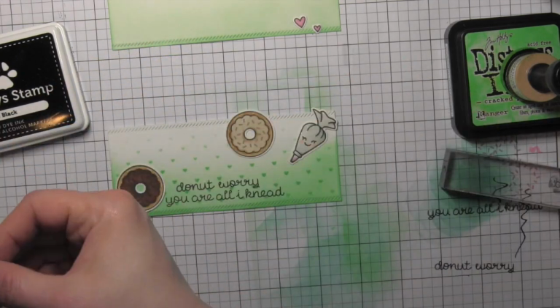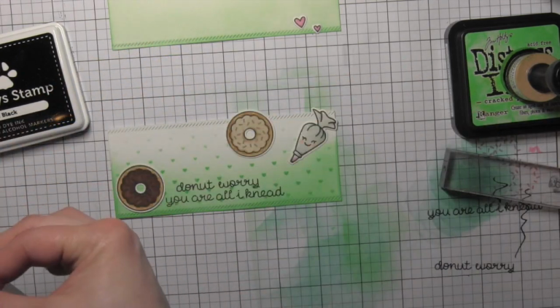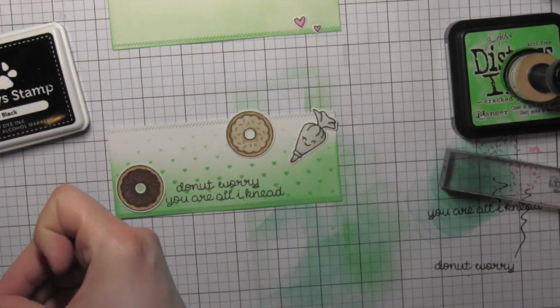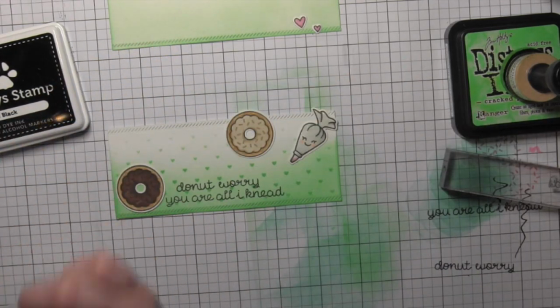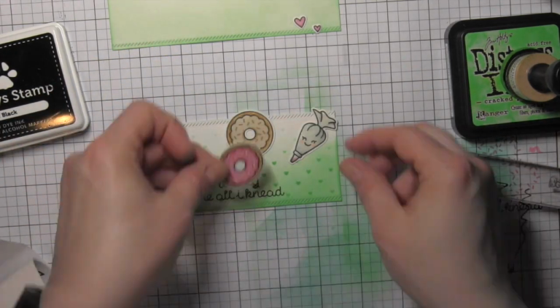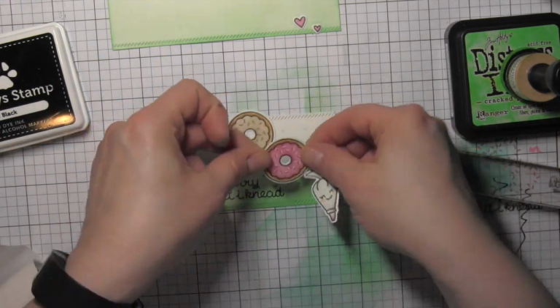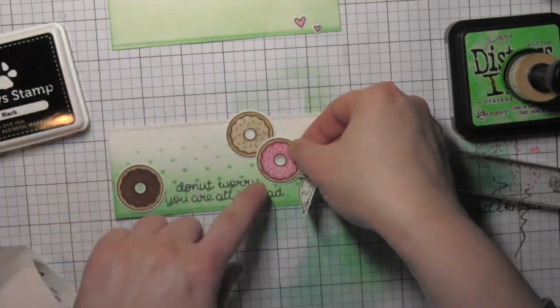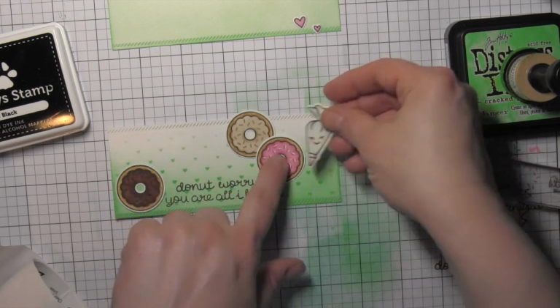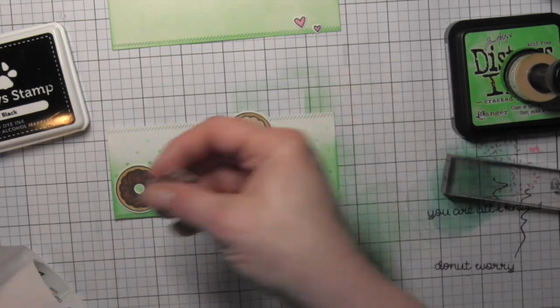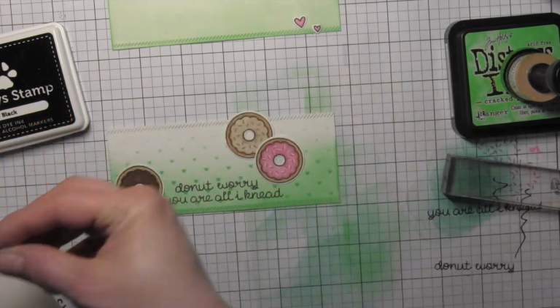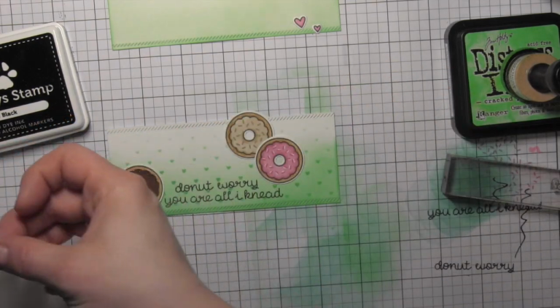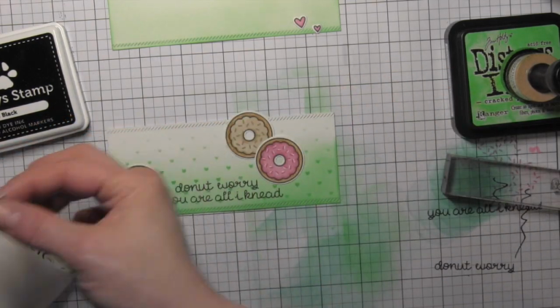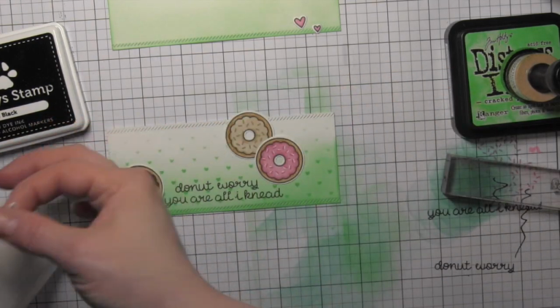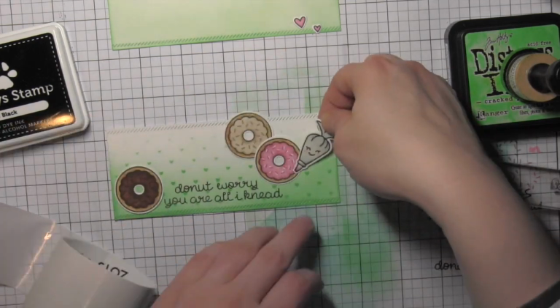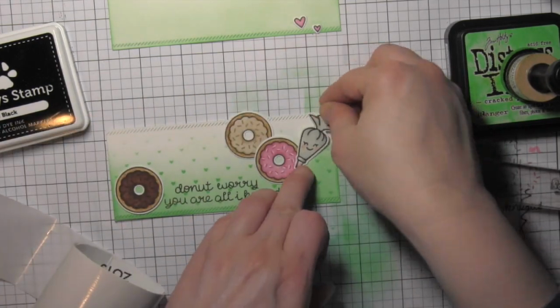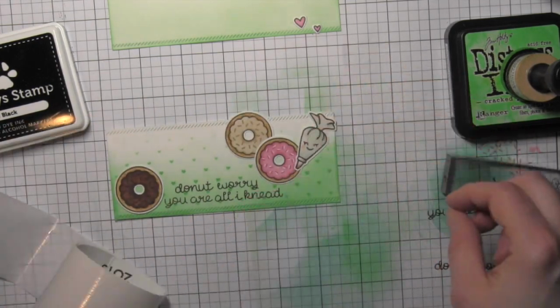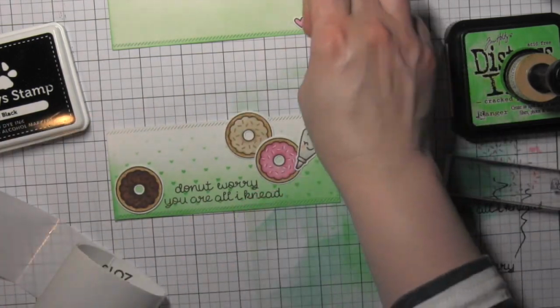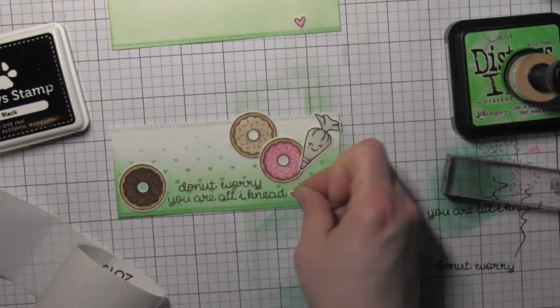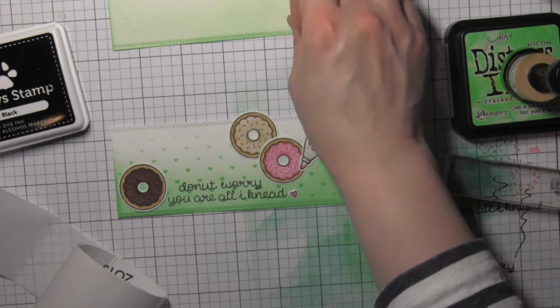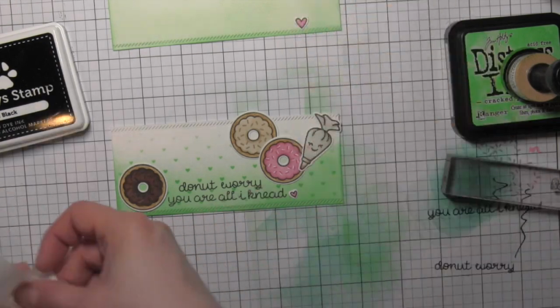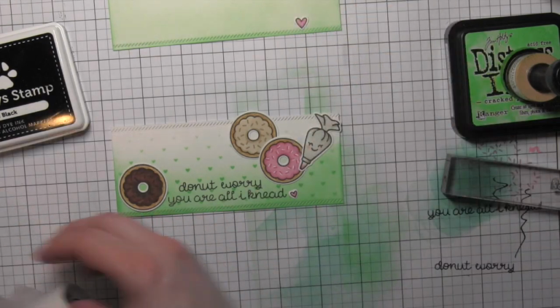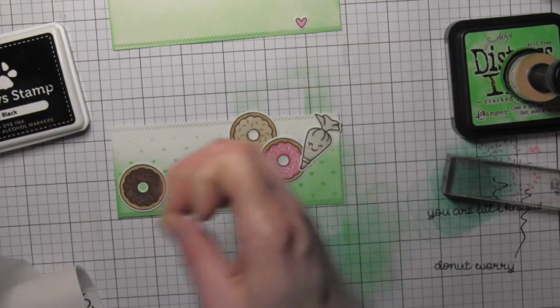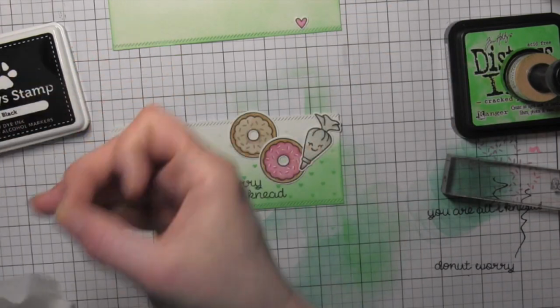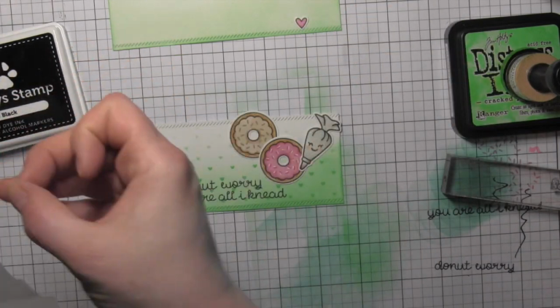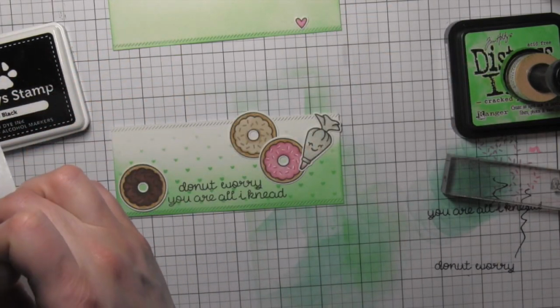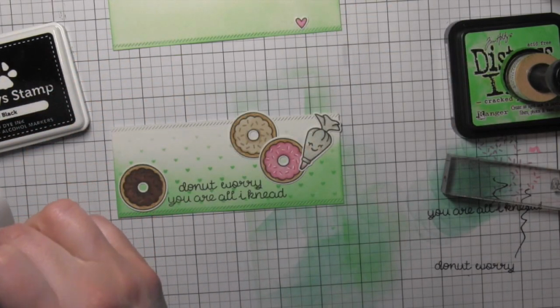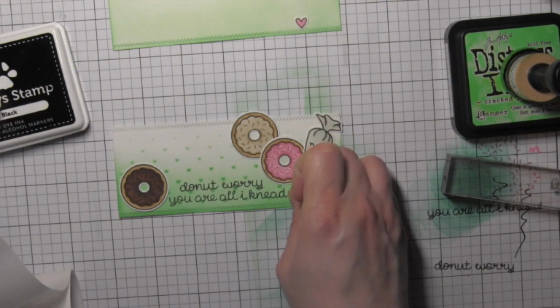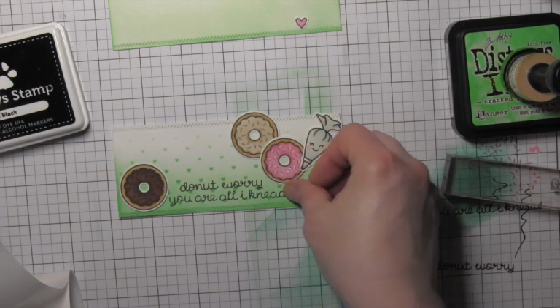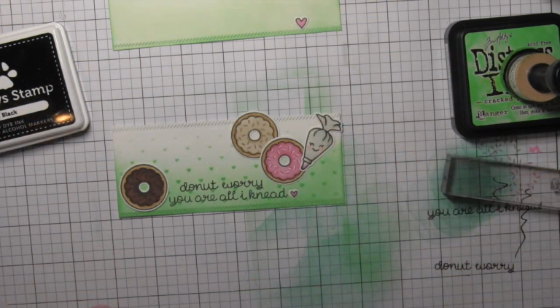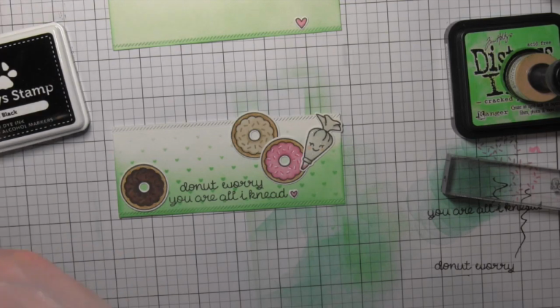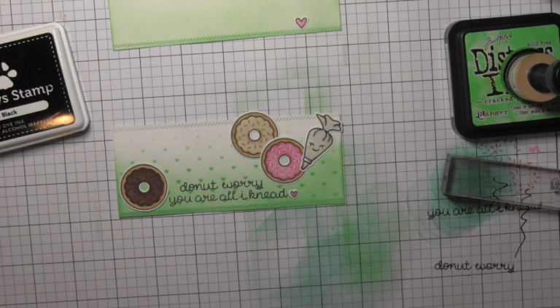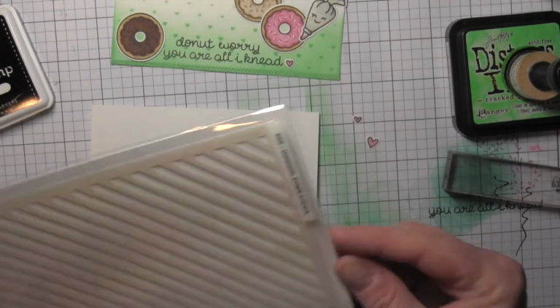I'm going to use some glue dots to attach all of these donuts to my strip and then attach the pastry bag as well. I'm going to attach one of my little hearts at the end of my greeting kind of as a nice little punctuation.